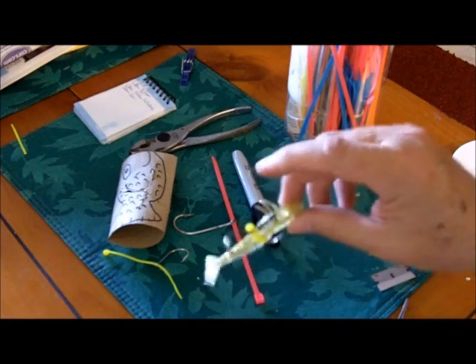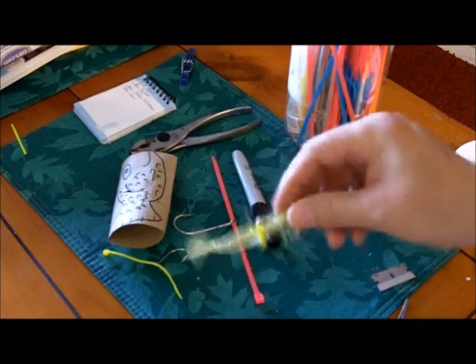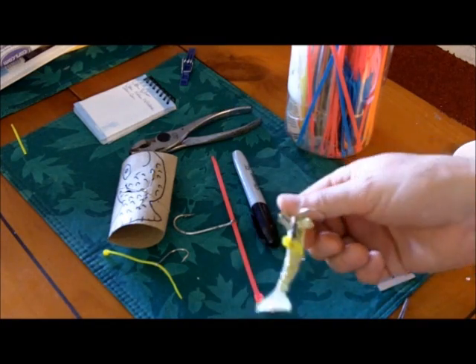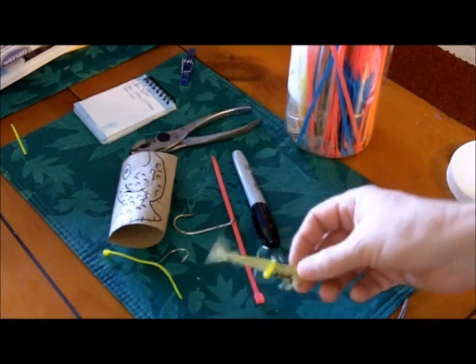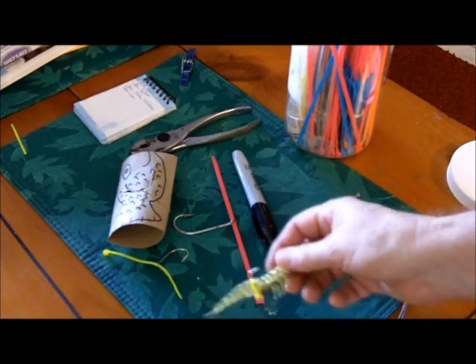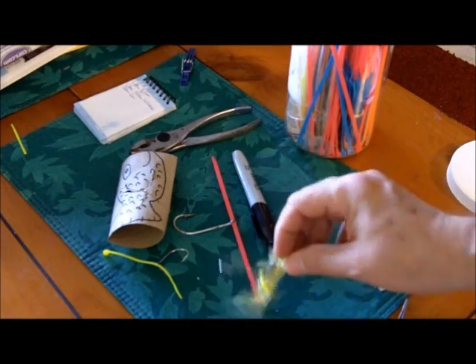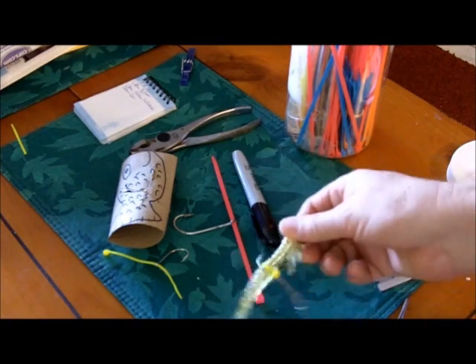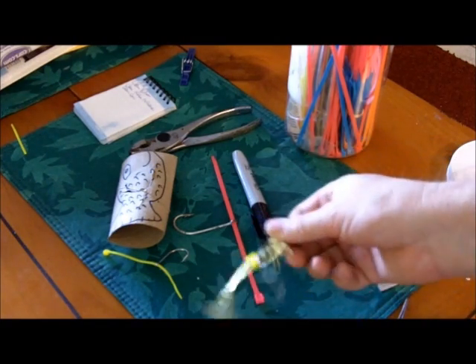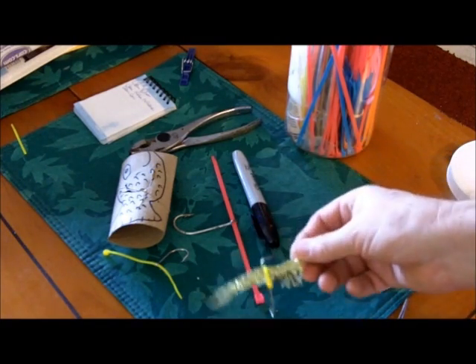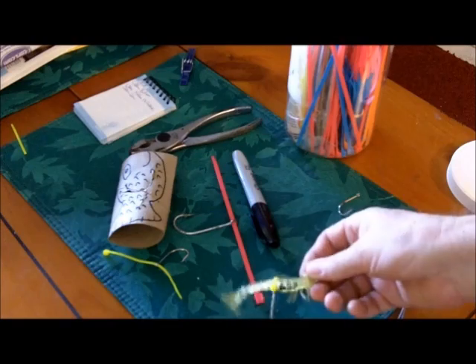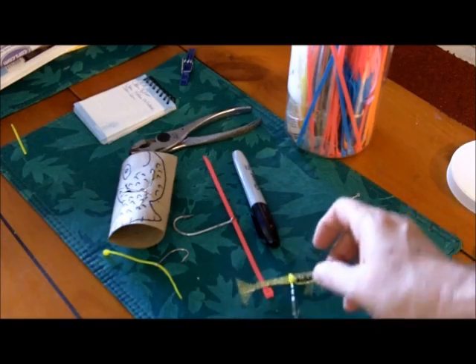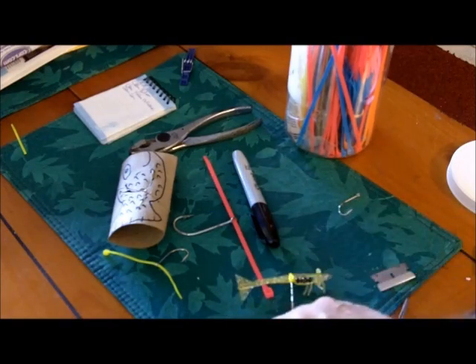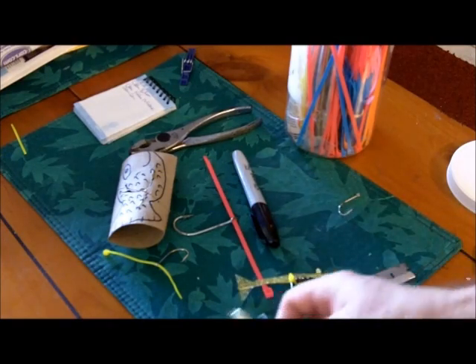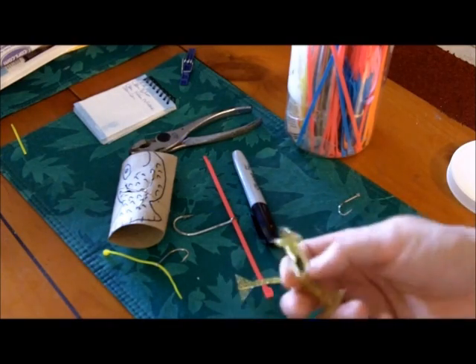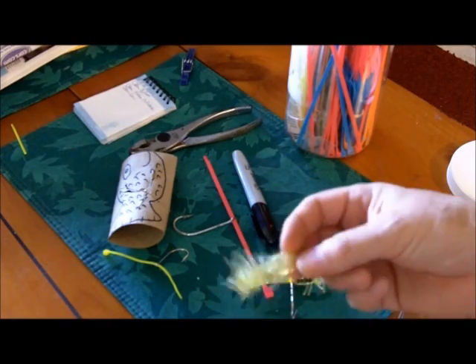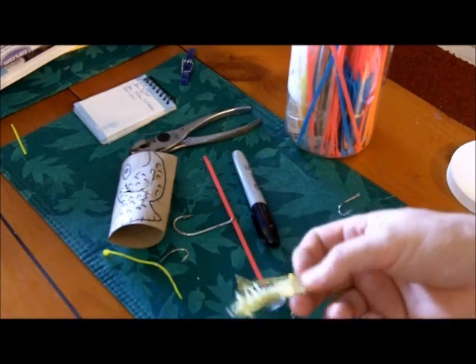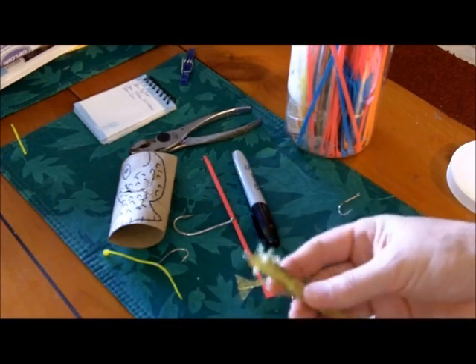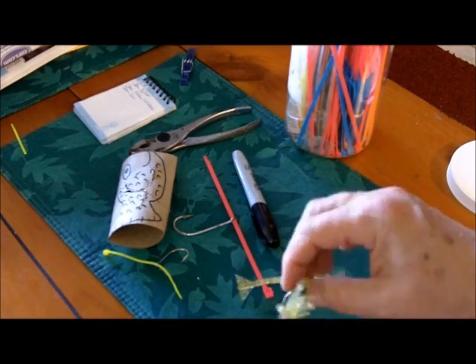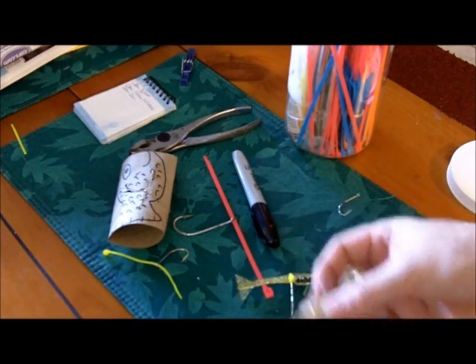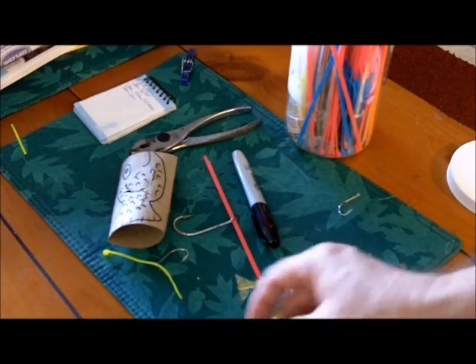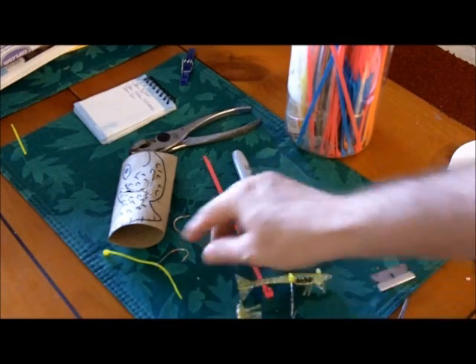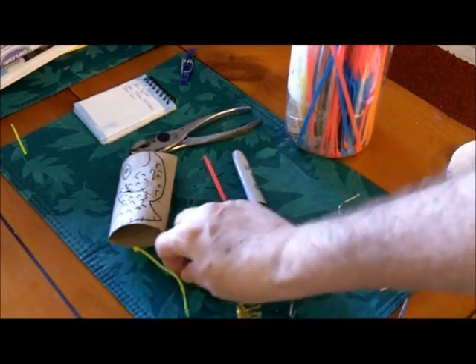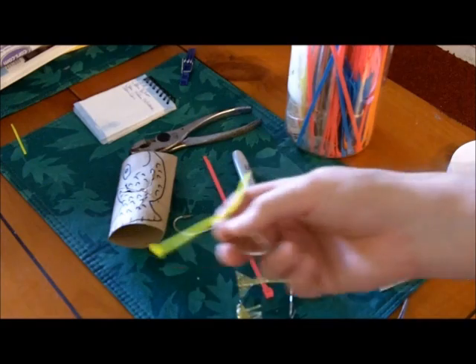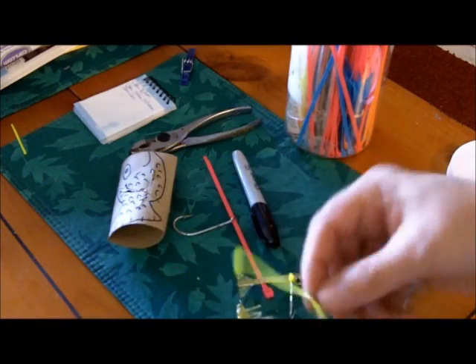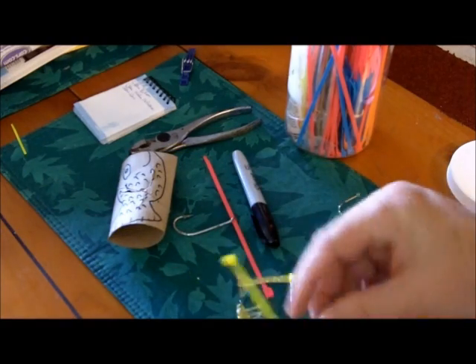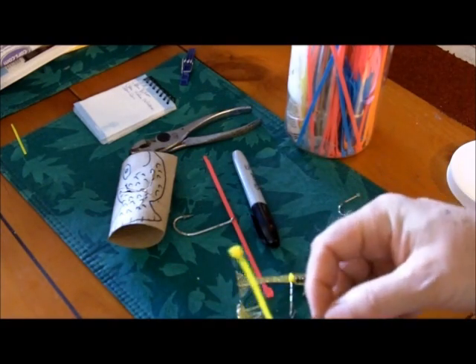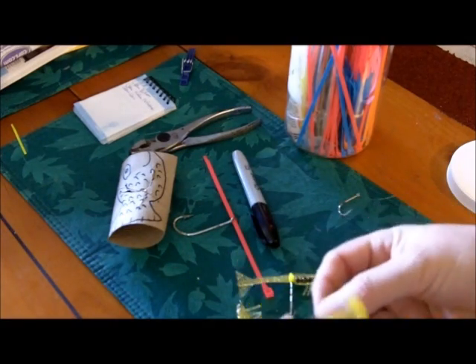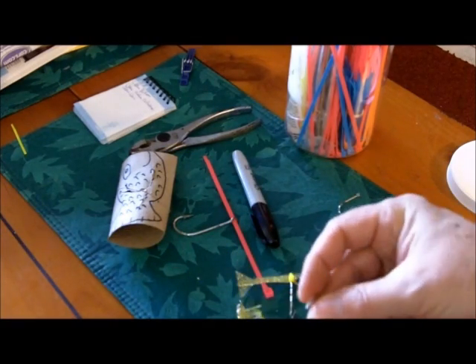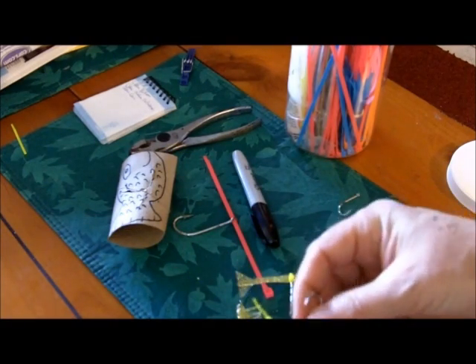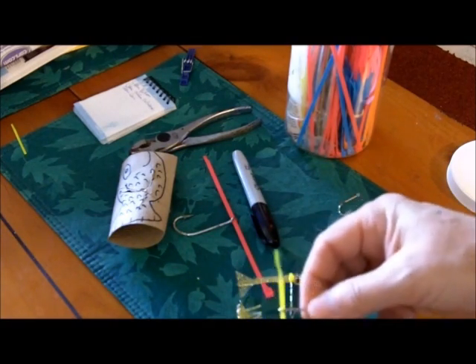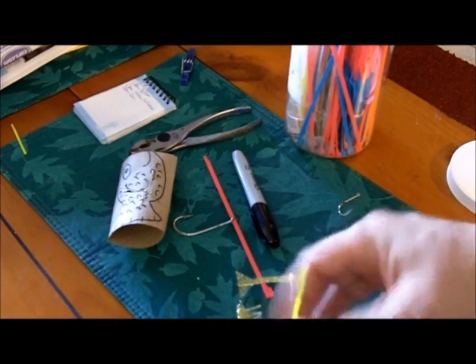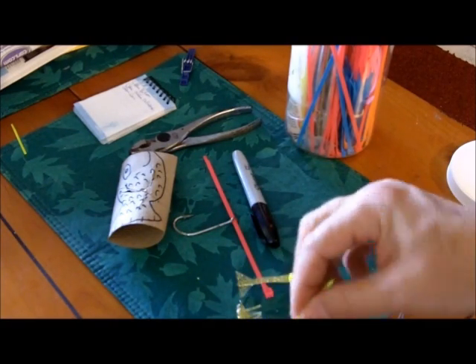When you put the hooks in your bait, they die pretty quick. Shrimp doesn't last very long when you put the hook through their head. Well, what you can do is get a cable tie. I've never seen anybody else do this method. It's very inexpensive, very simple.